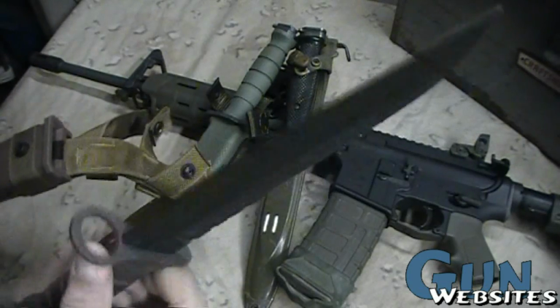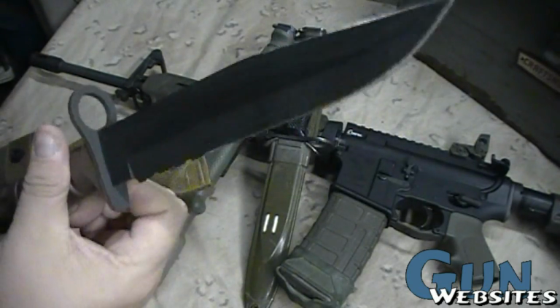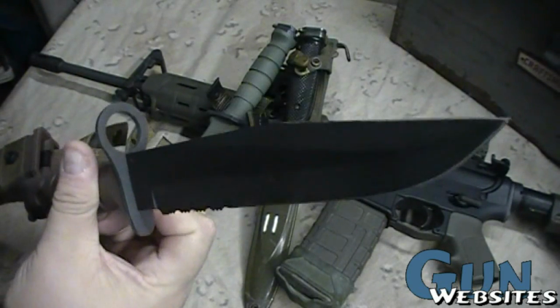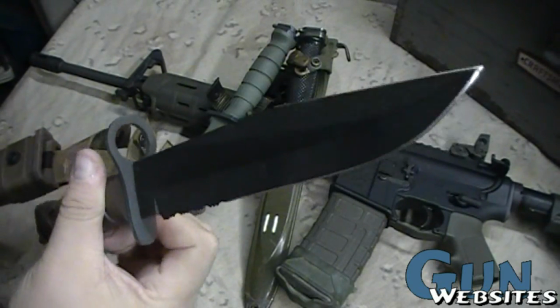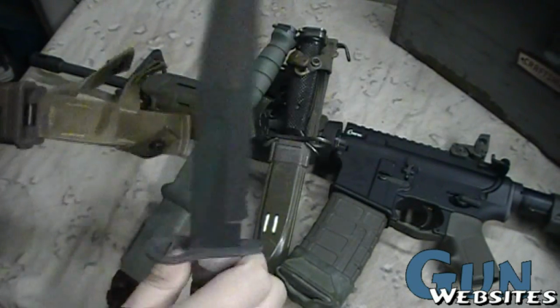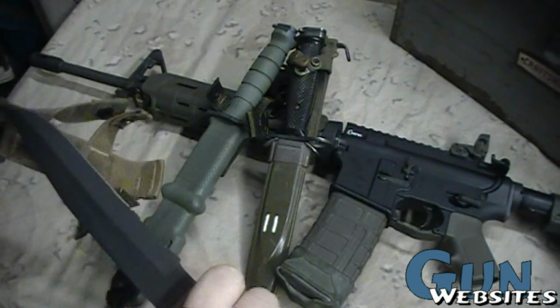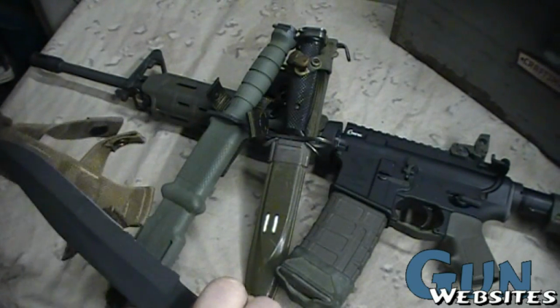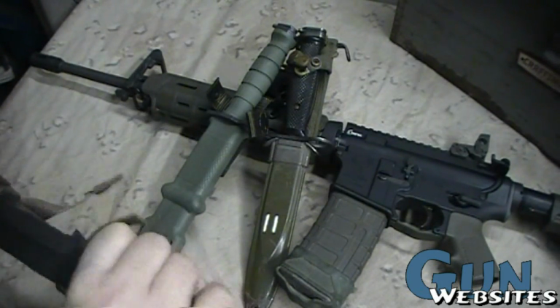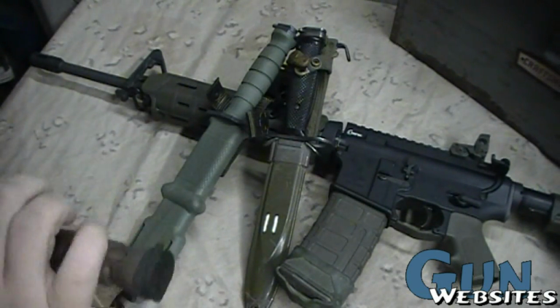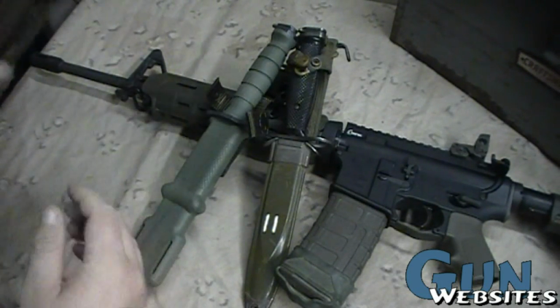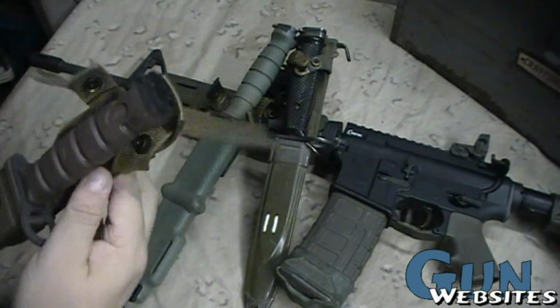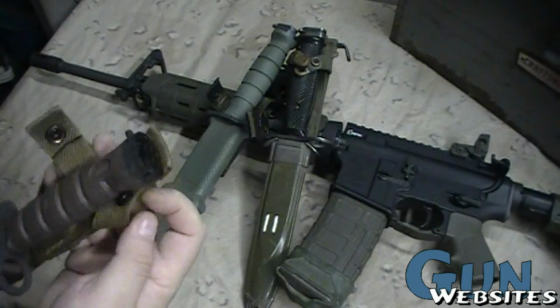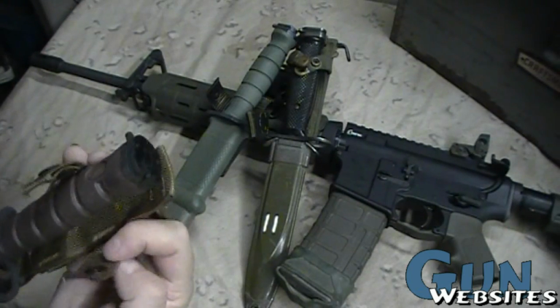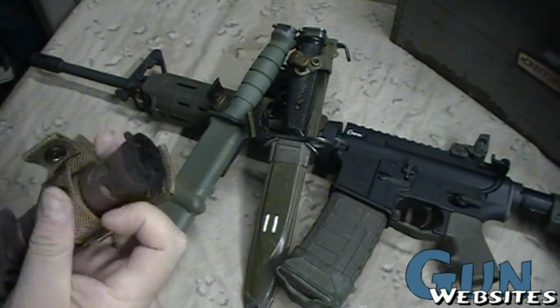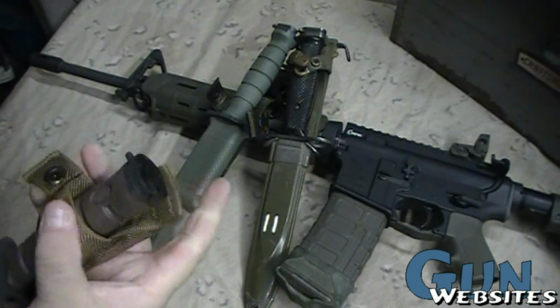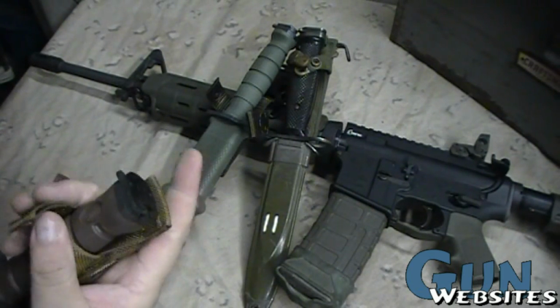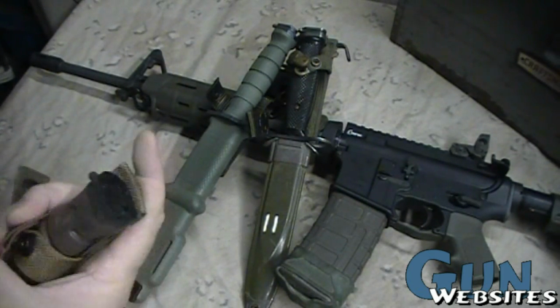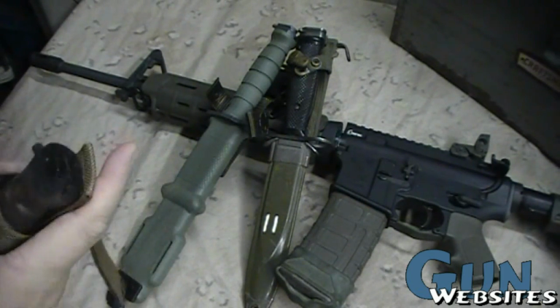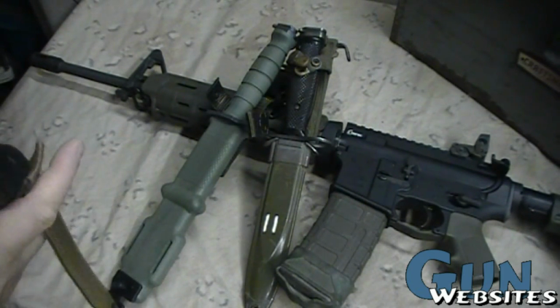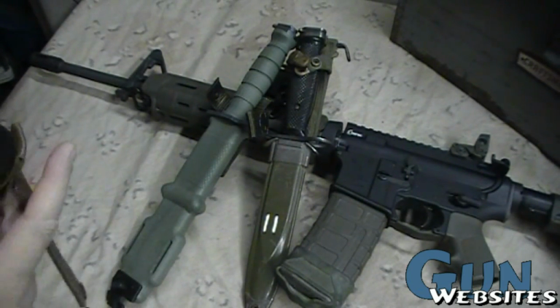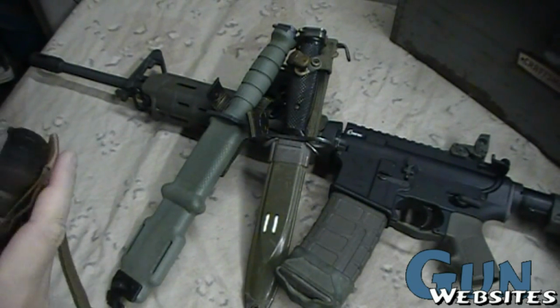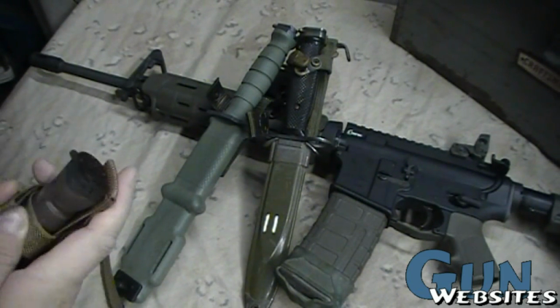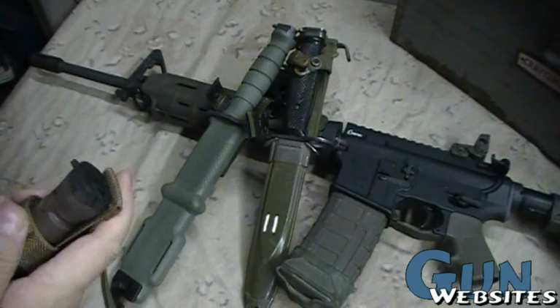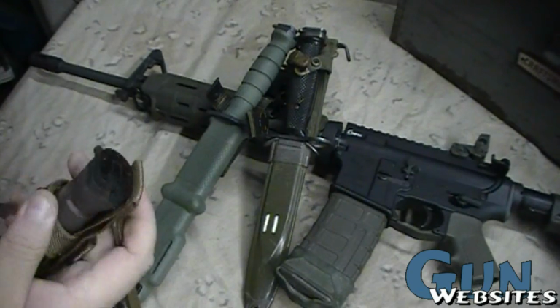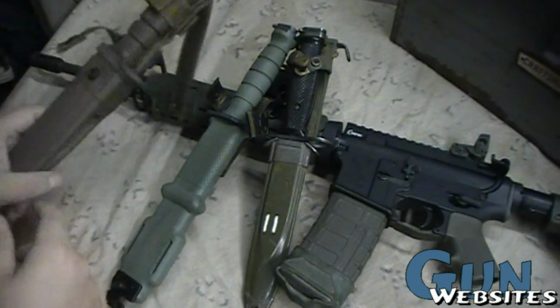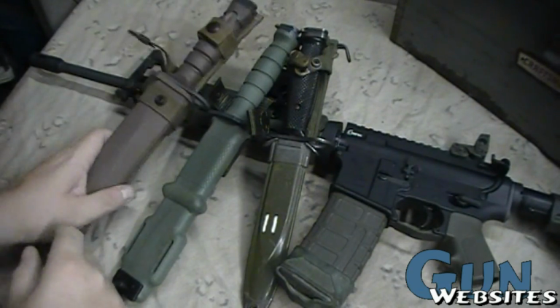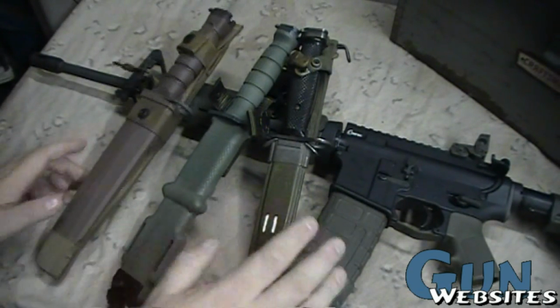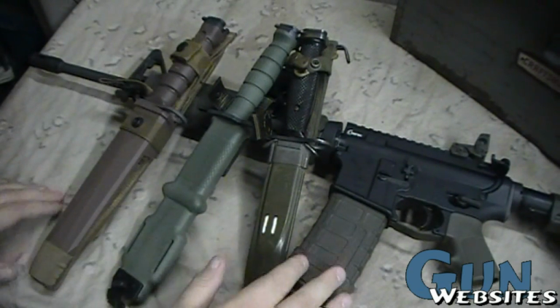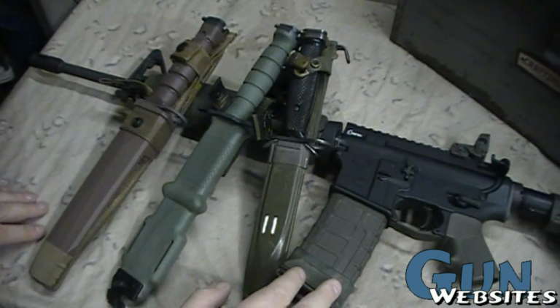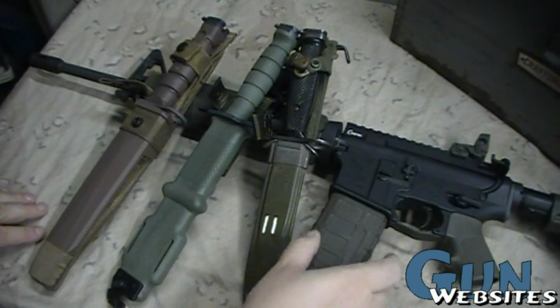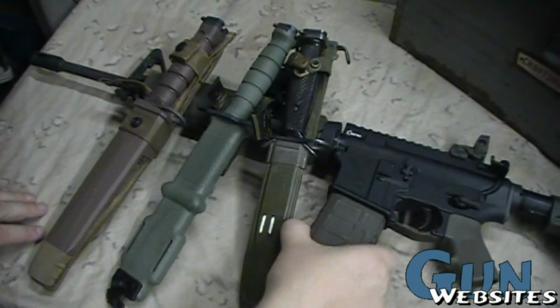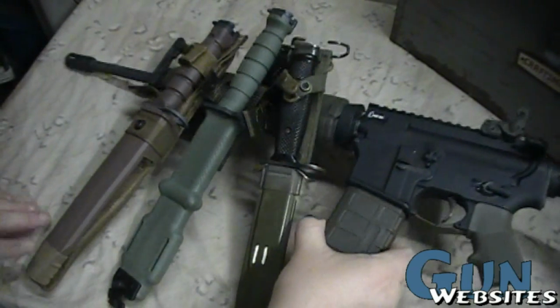Definitely a good blade. So that's the three military bayonets that have been issued or are currently issued for the AR-15 M-16.